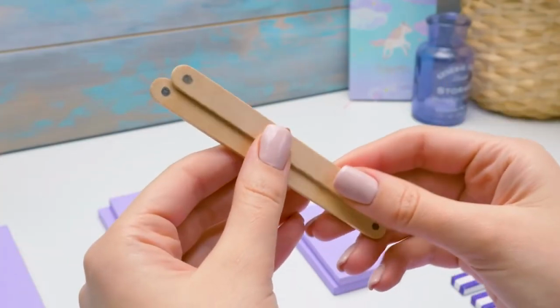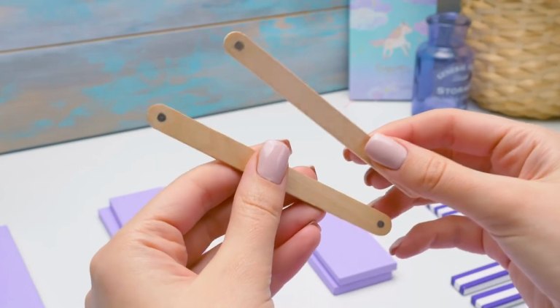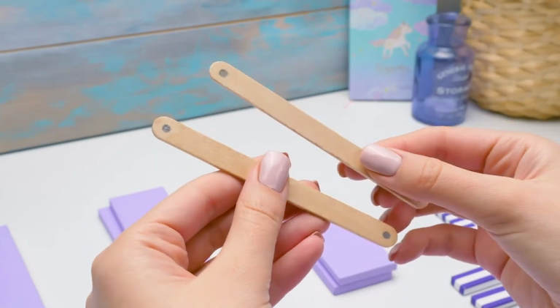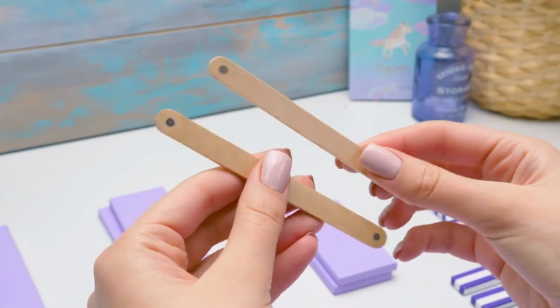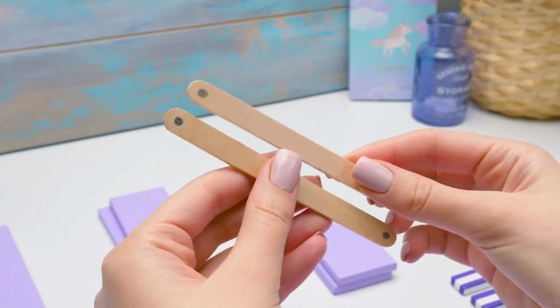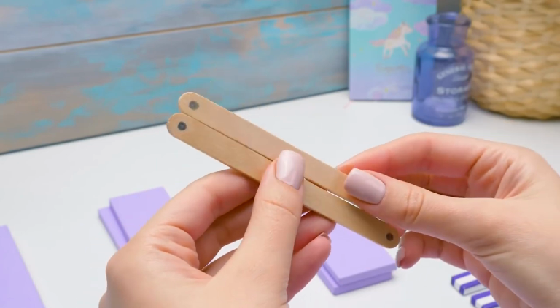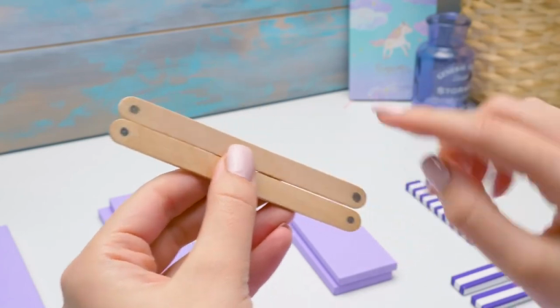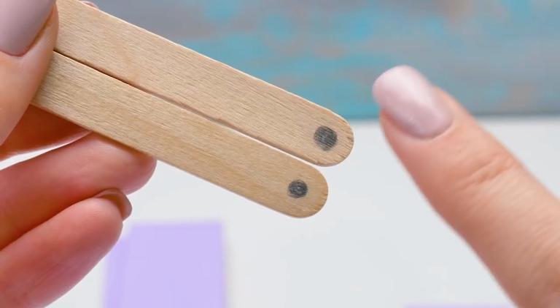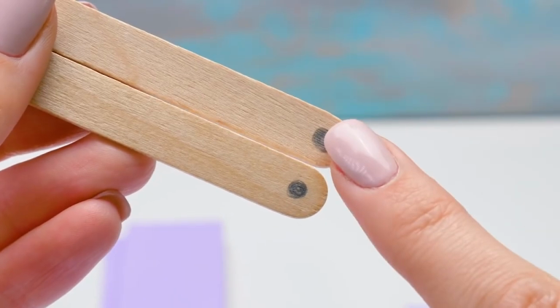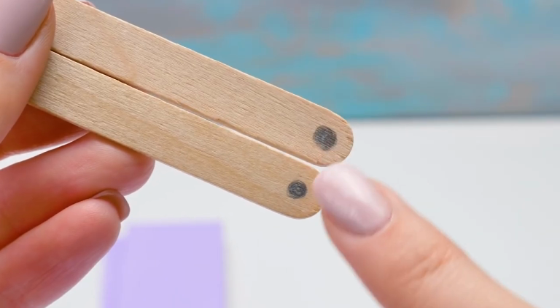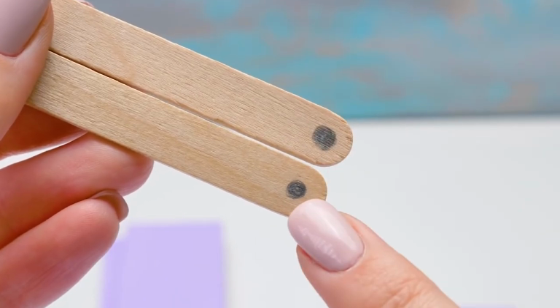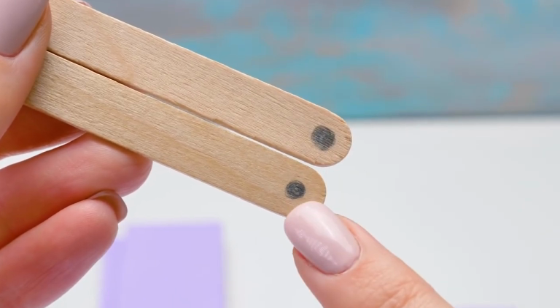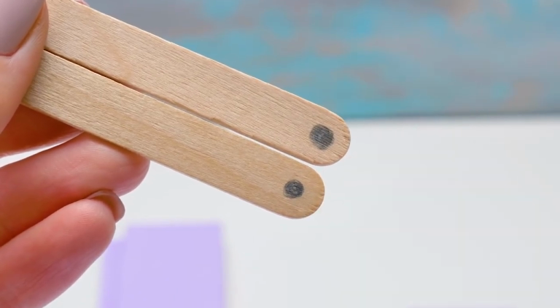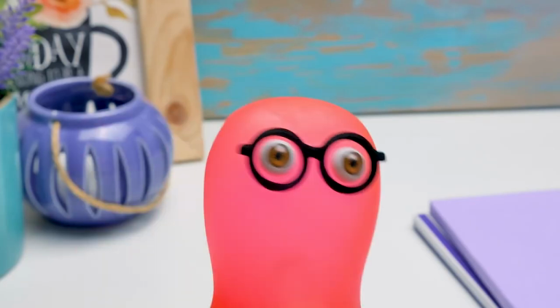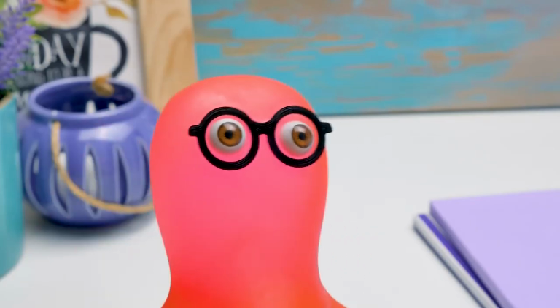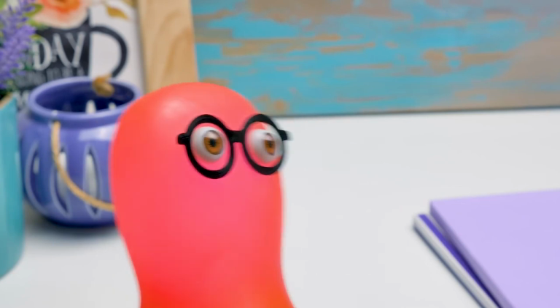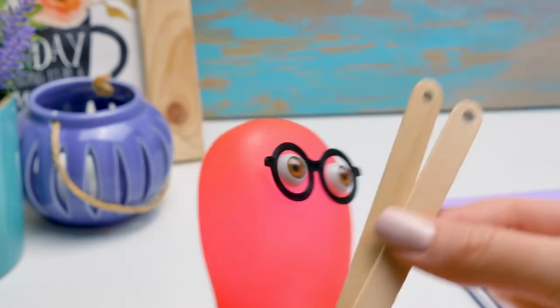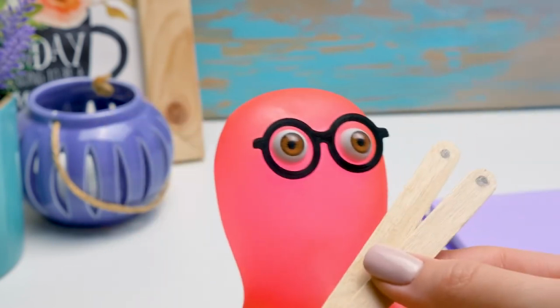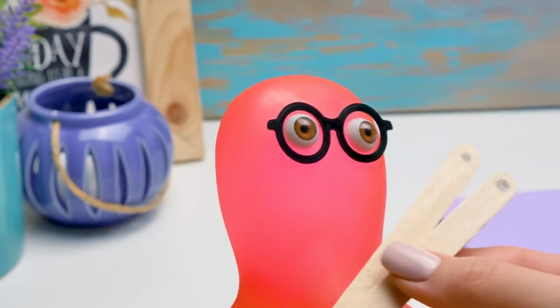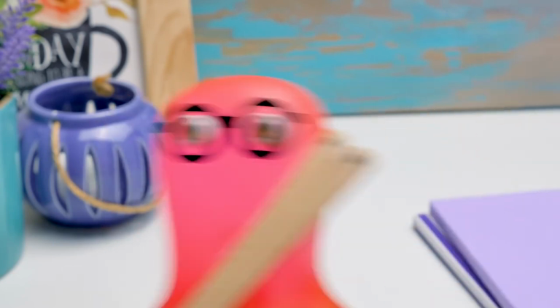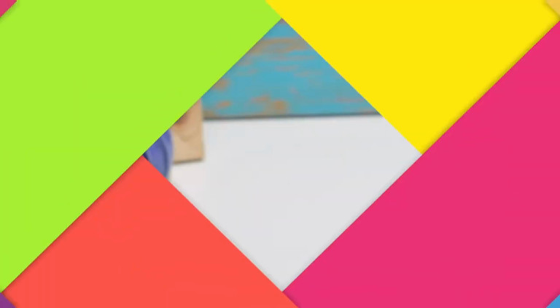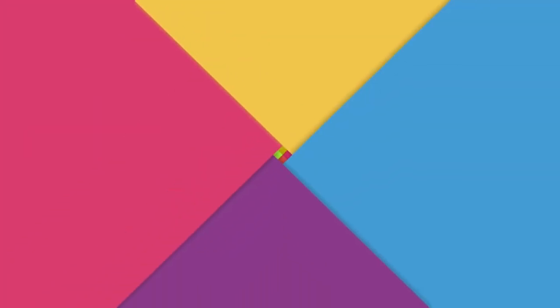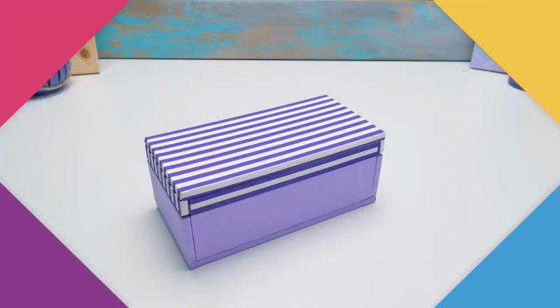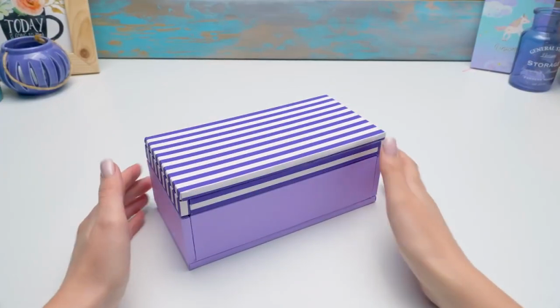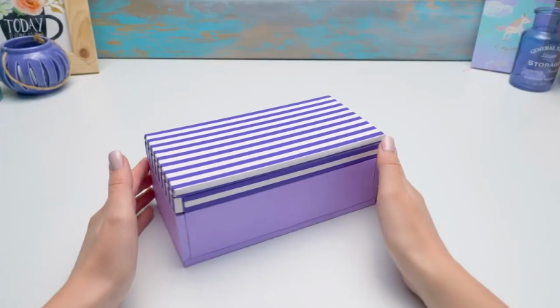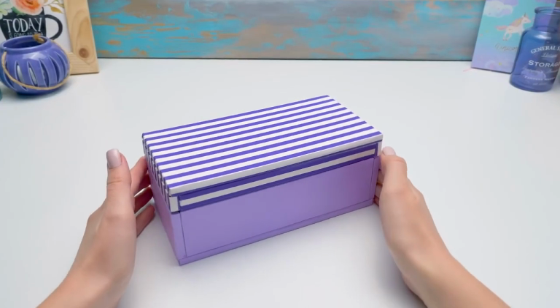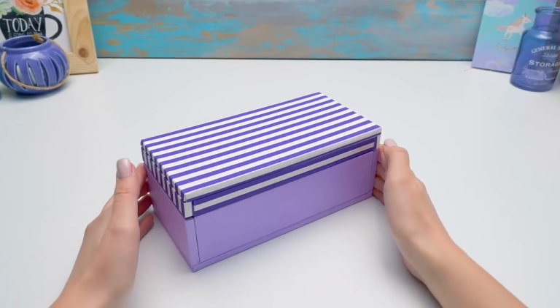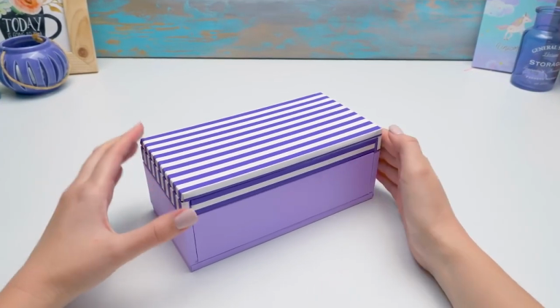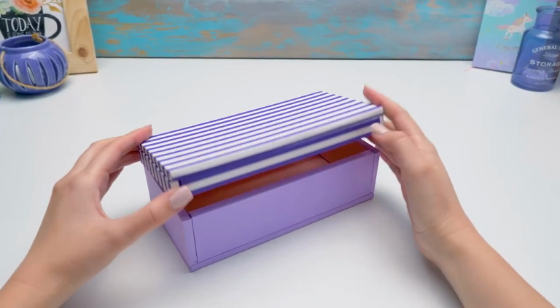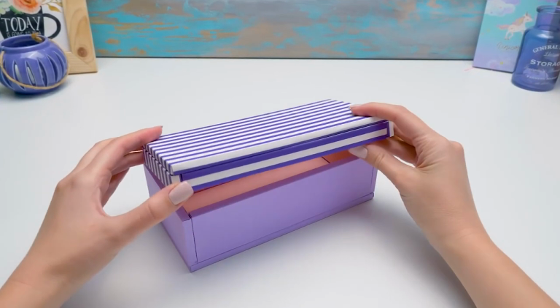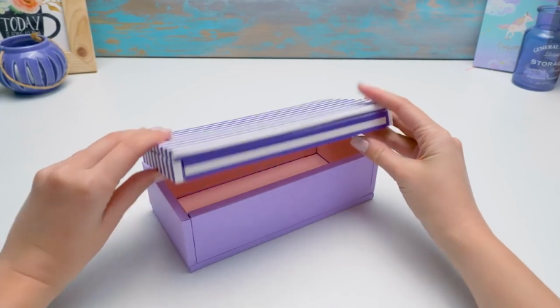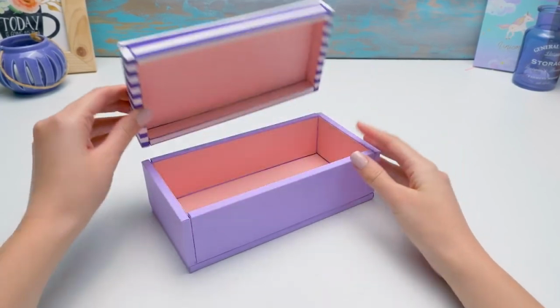Look, we need to take popsicle sticks and carefully make holes in them. No problem, I'm on it. Guys, I've glued everything. We're gonna make a flip cover.